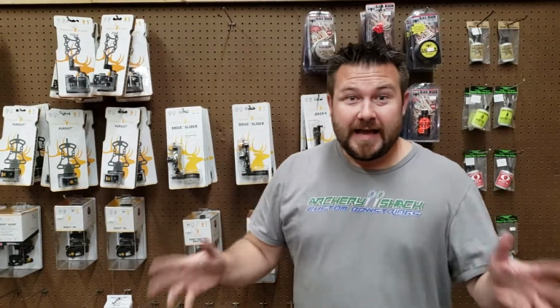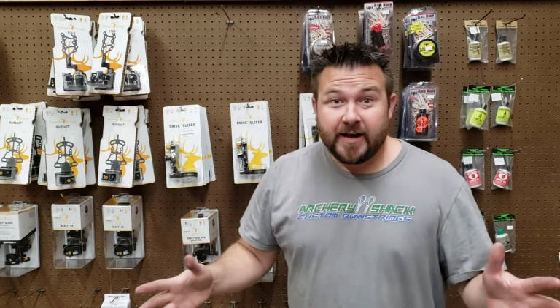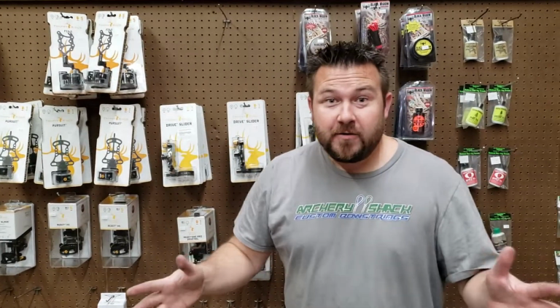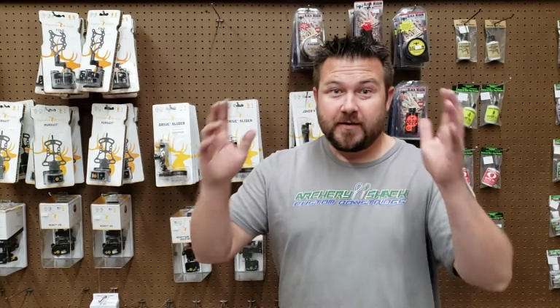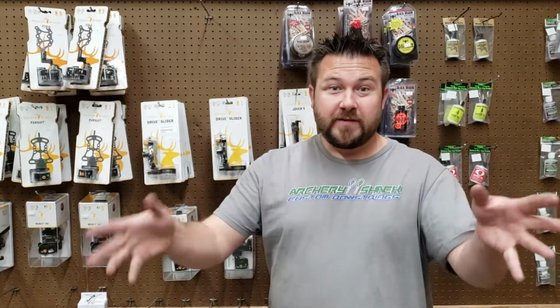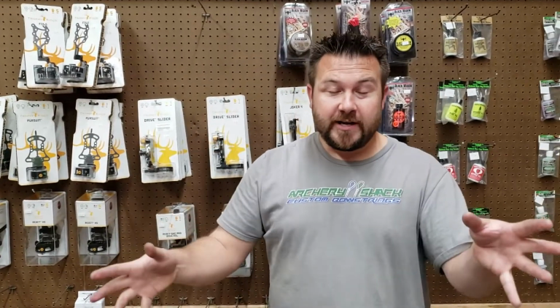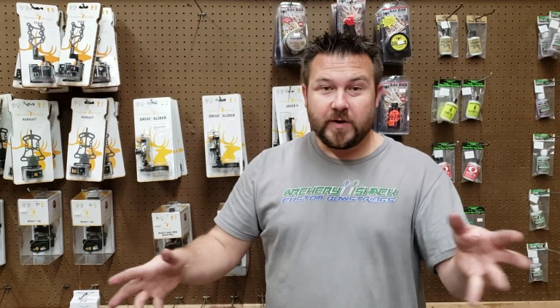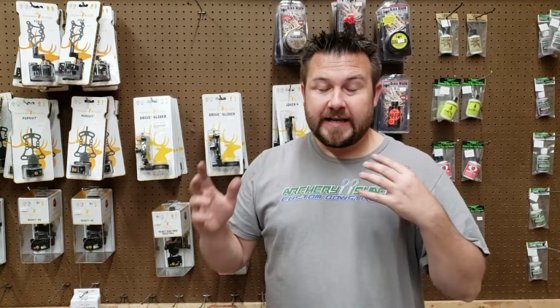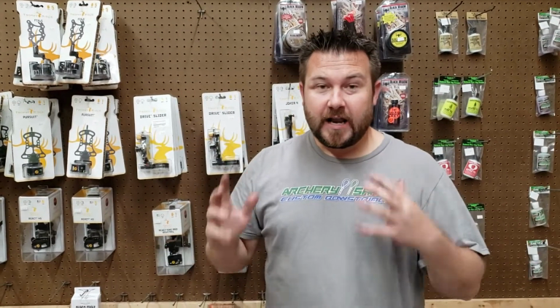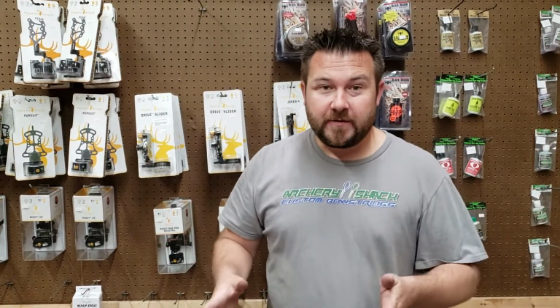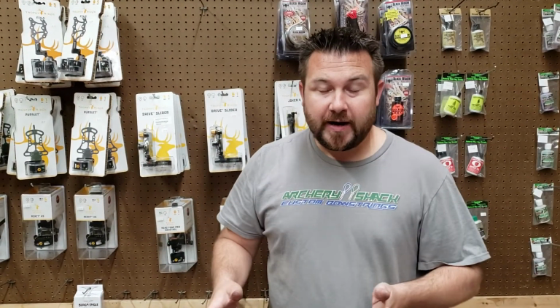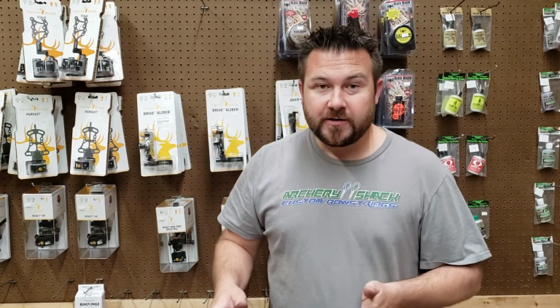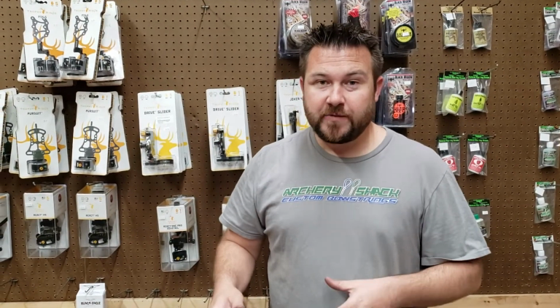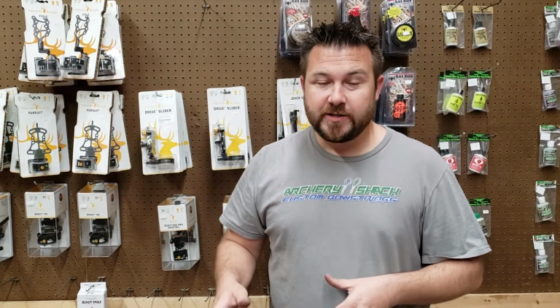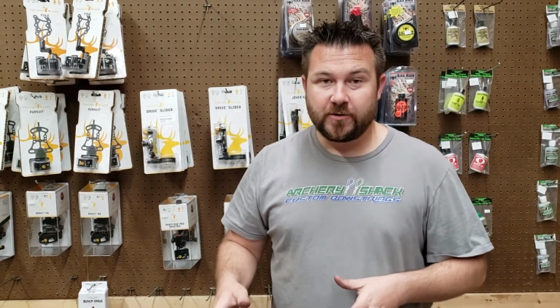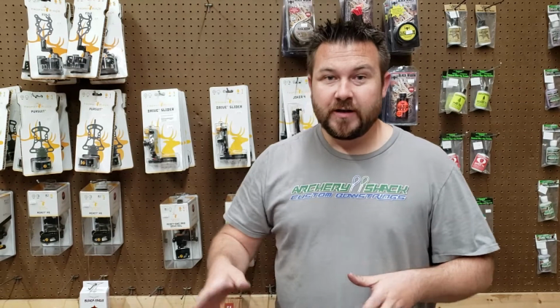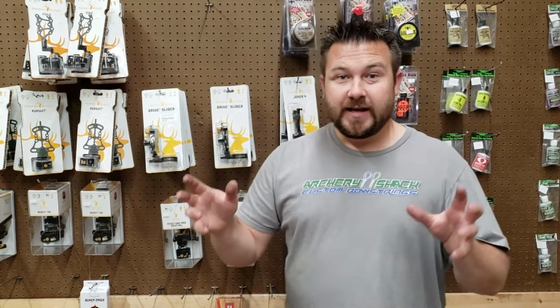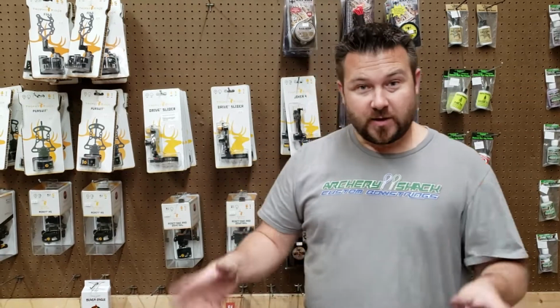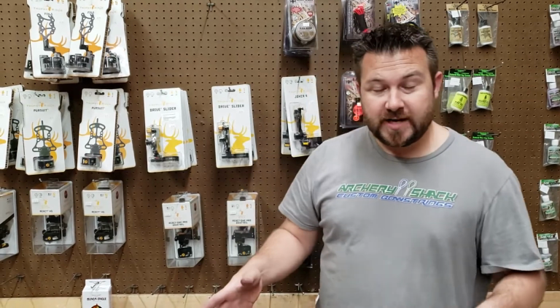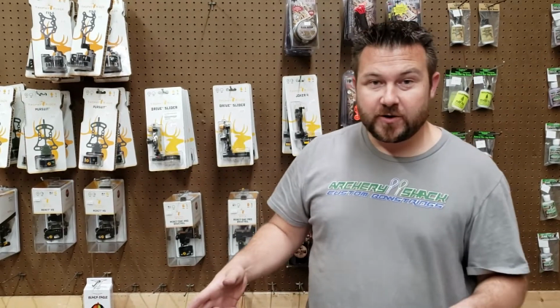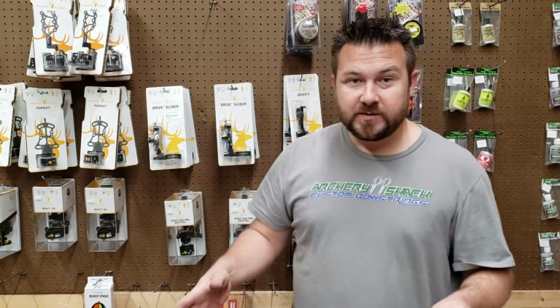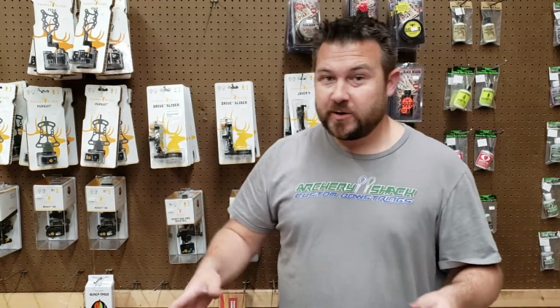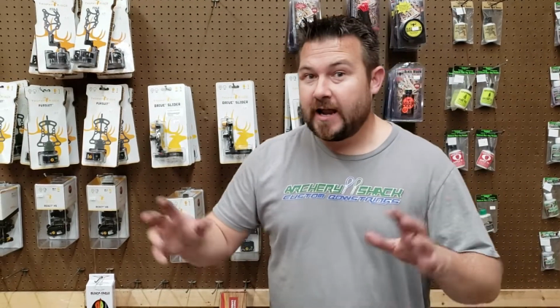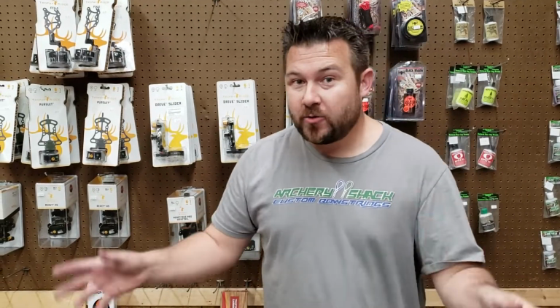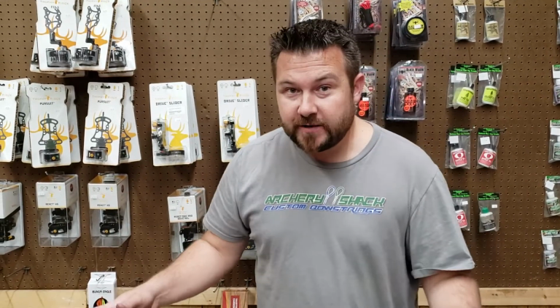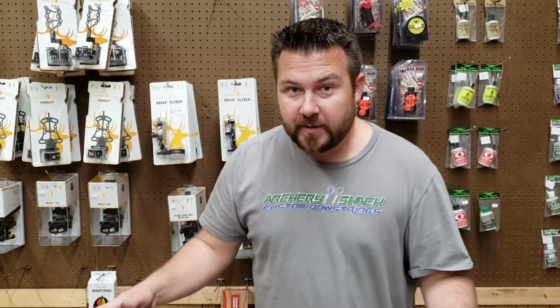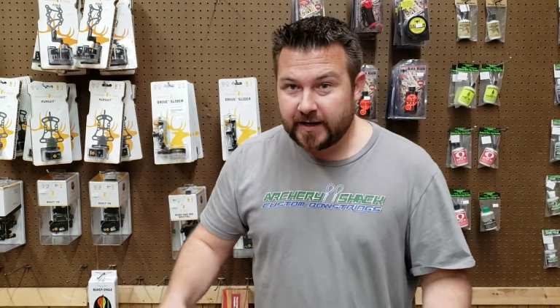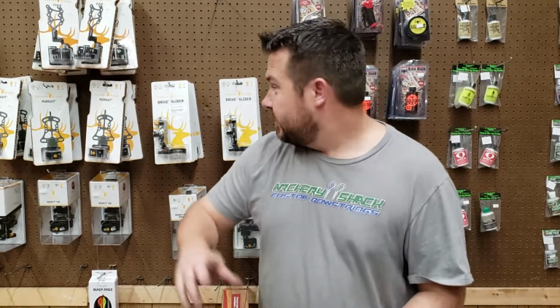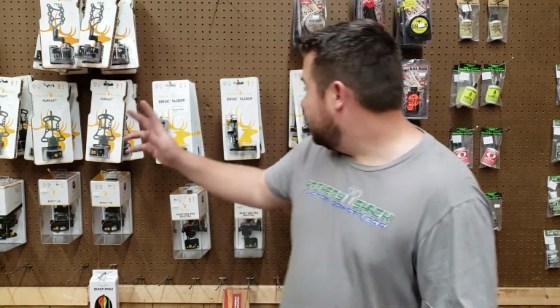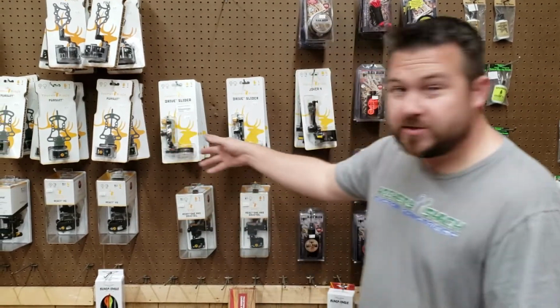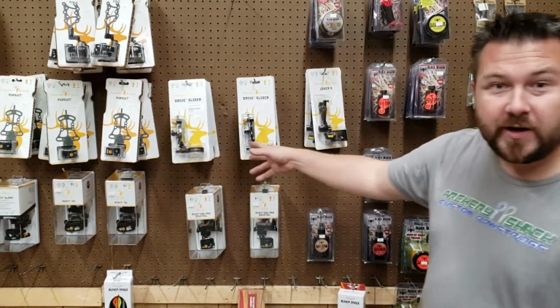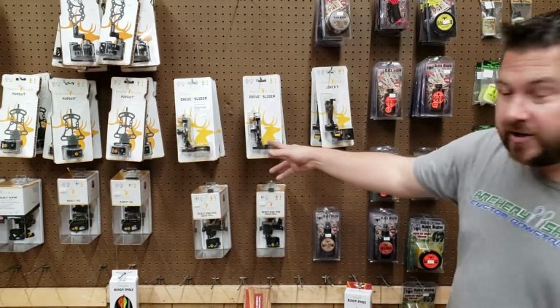Howdy y'all! Quick video. We got in a lot of our Bear and Trophy Ridge order and it's almost time for Christmas. We got a lot more stuff coming in, but just a quick look.